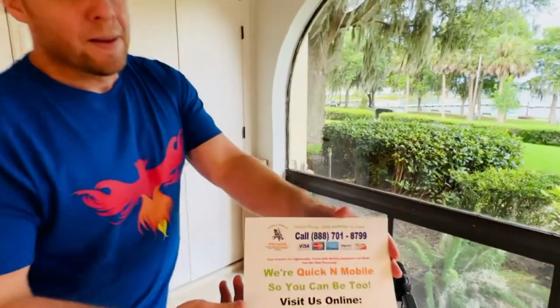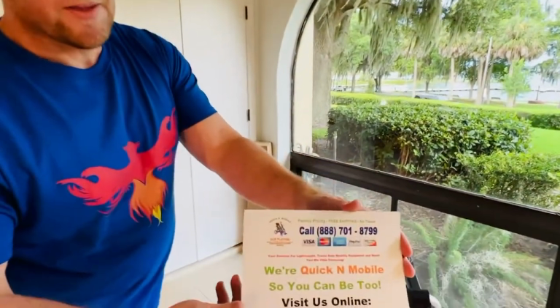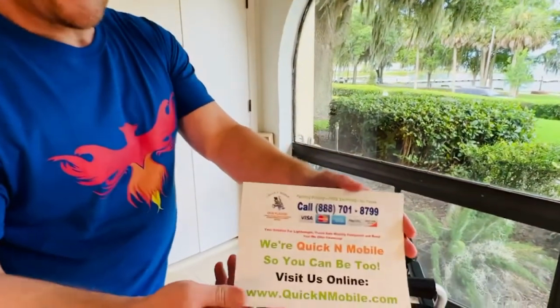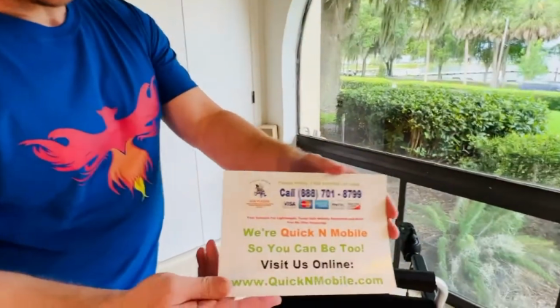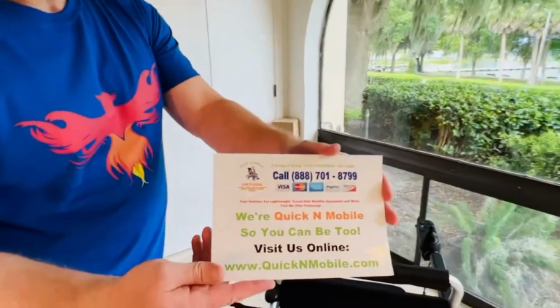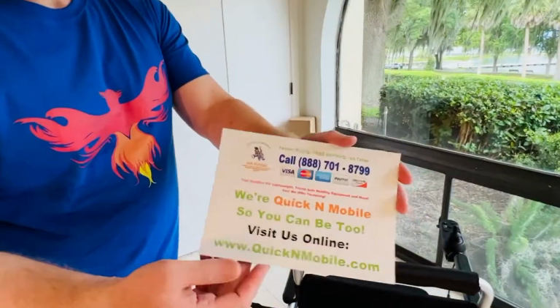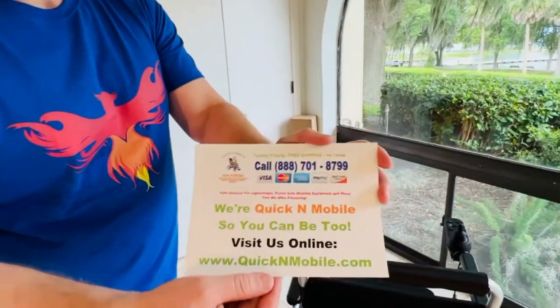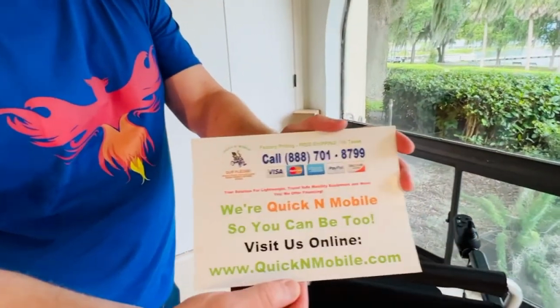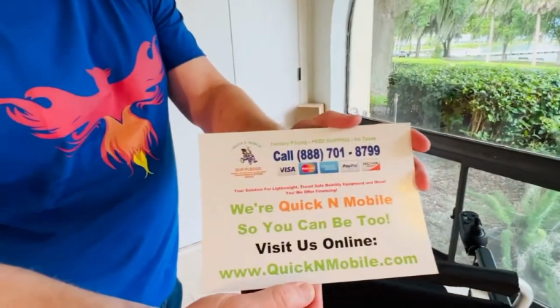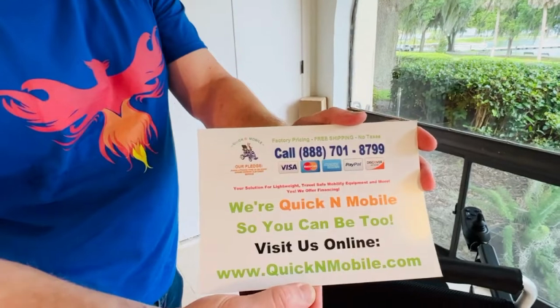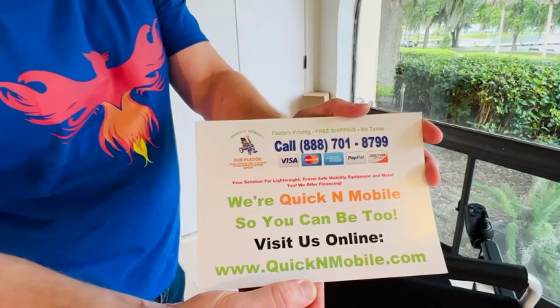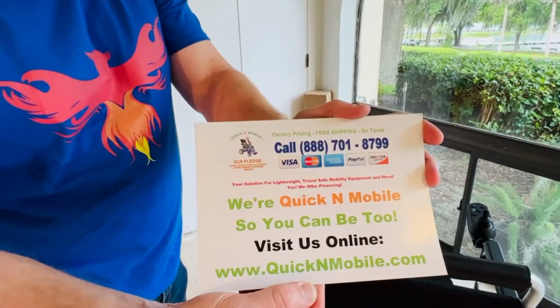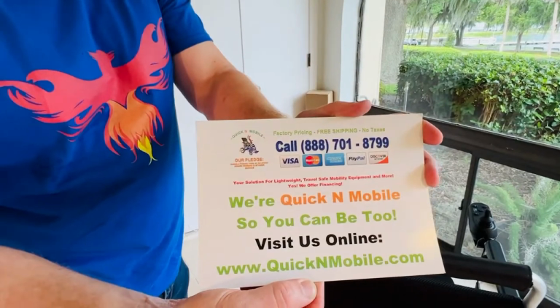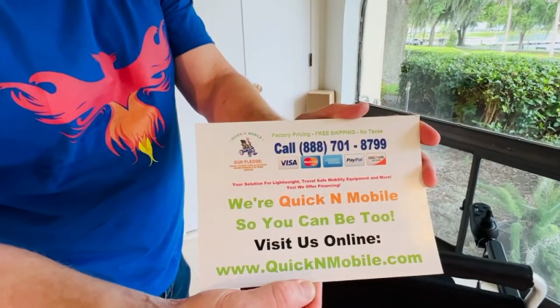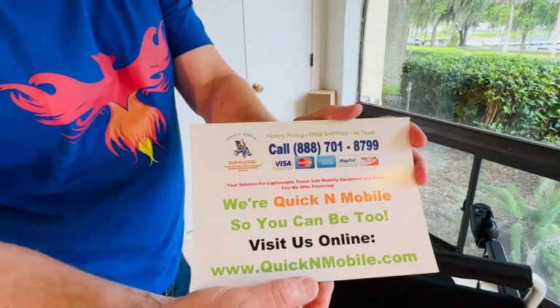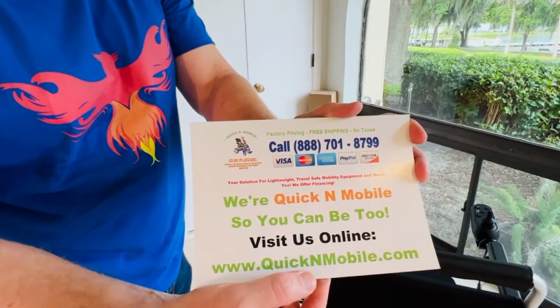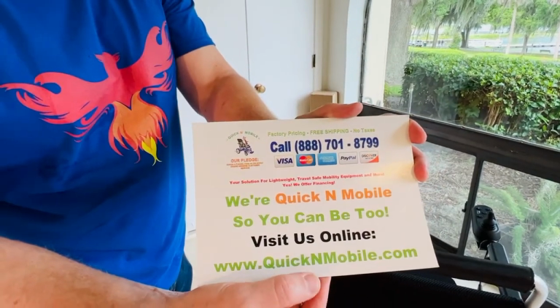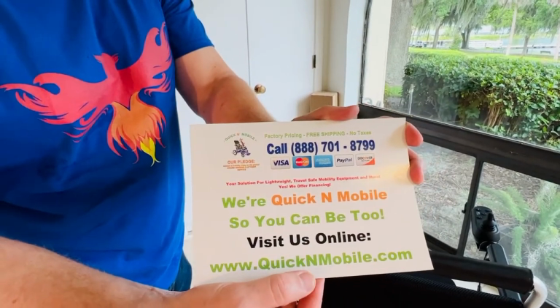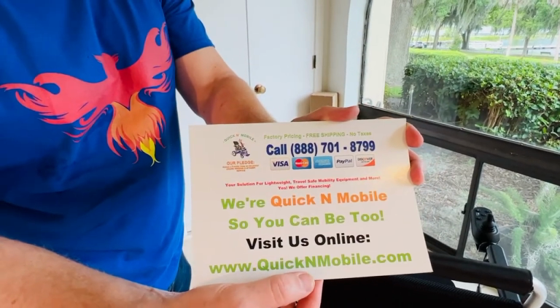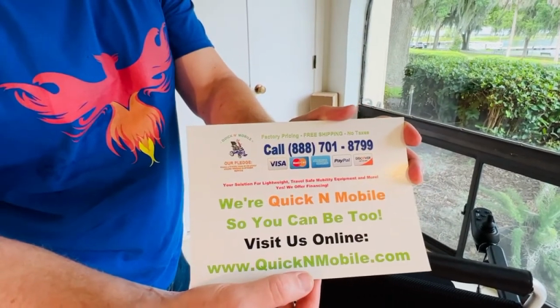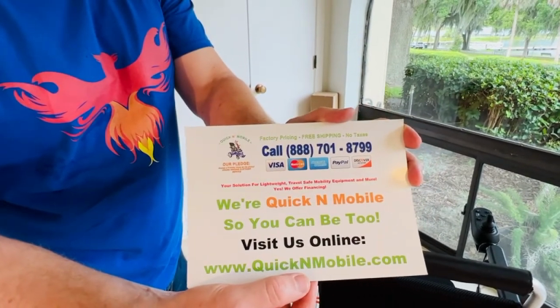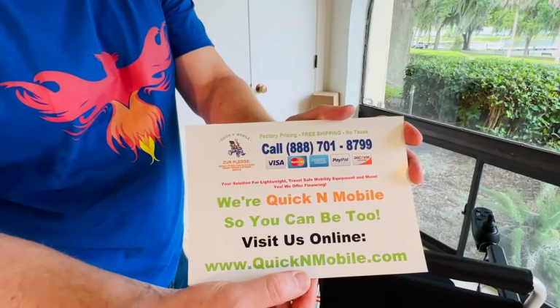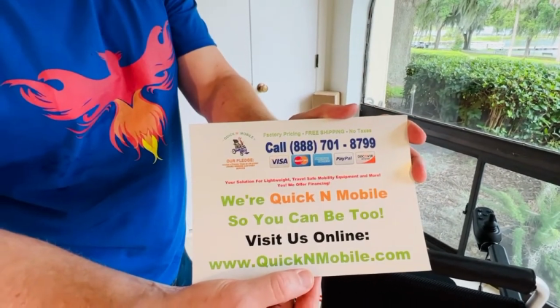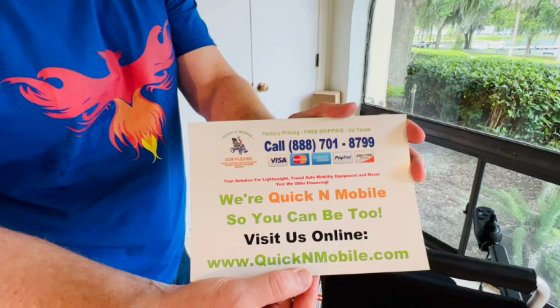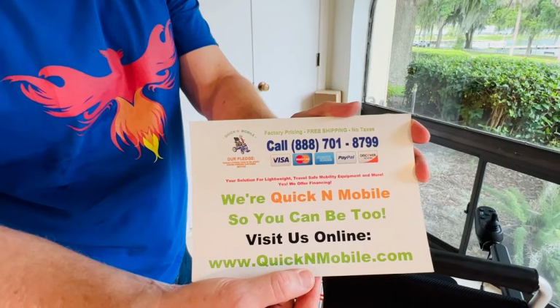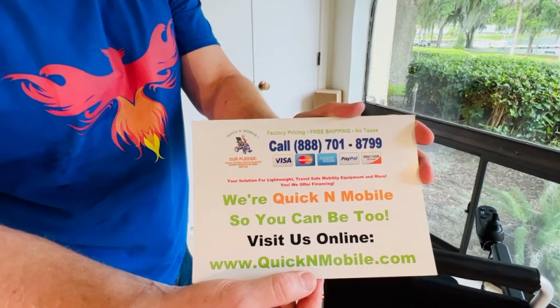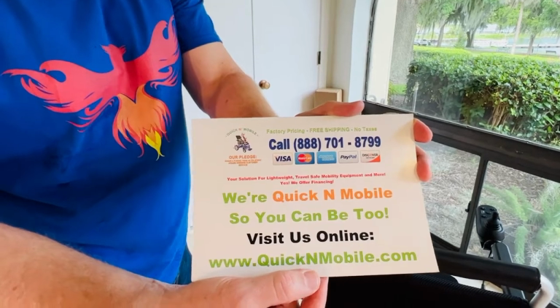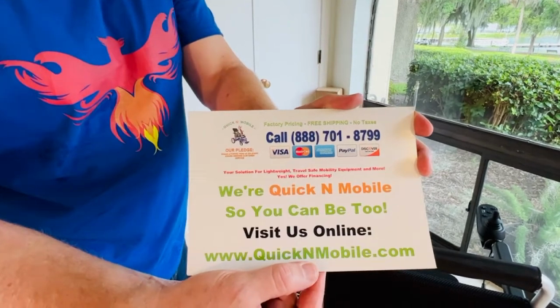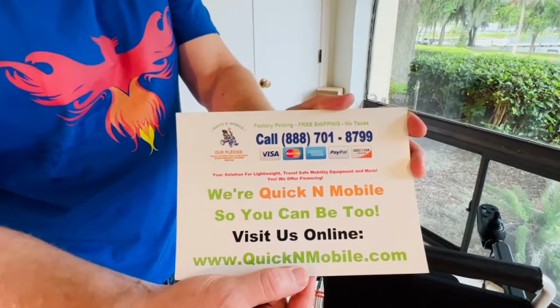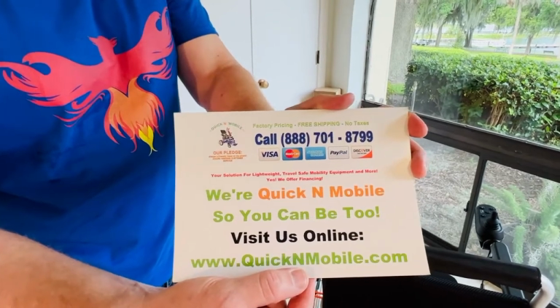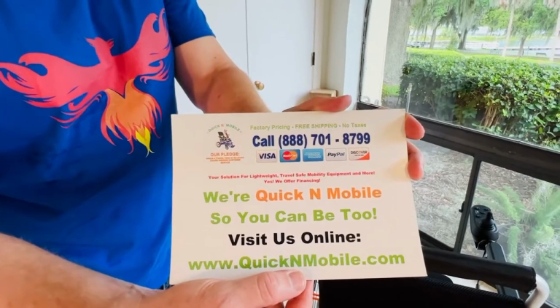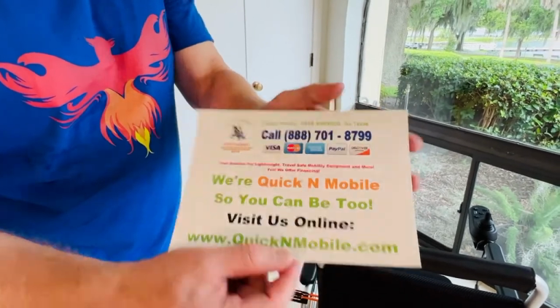This is a great opportunity if you are tuning in and finding this video on YouTube to learn where to find more about the Phoenix Power Wheelchair: quickandmobile.com.